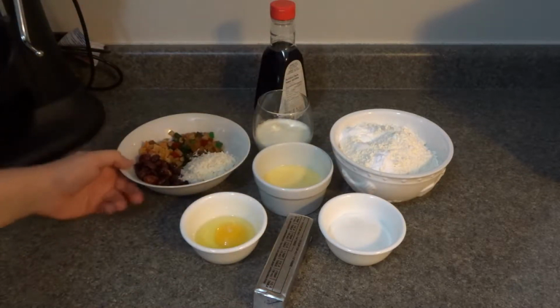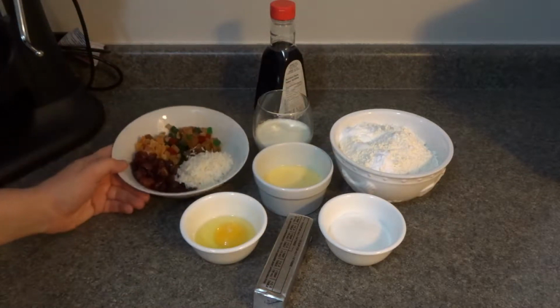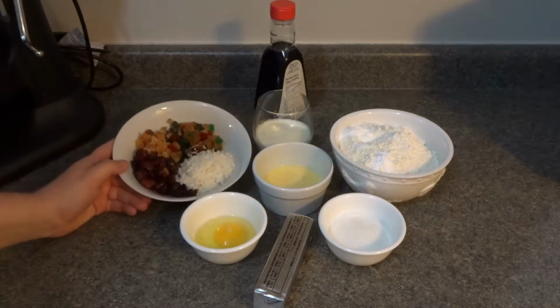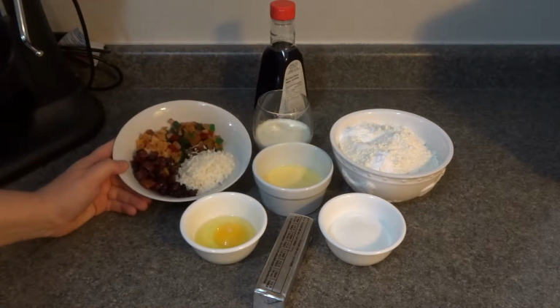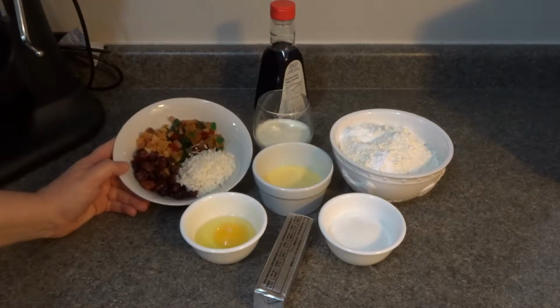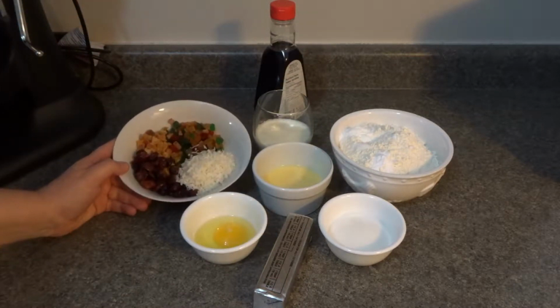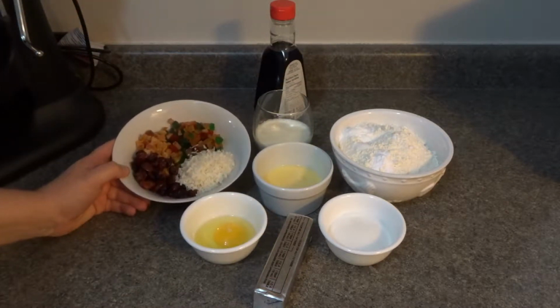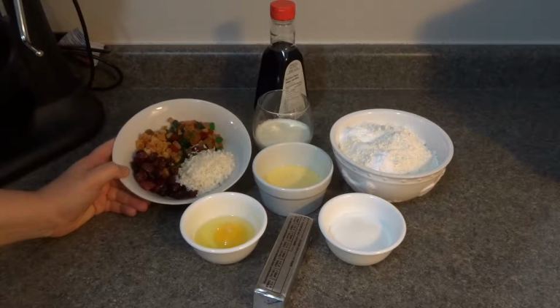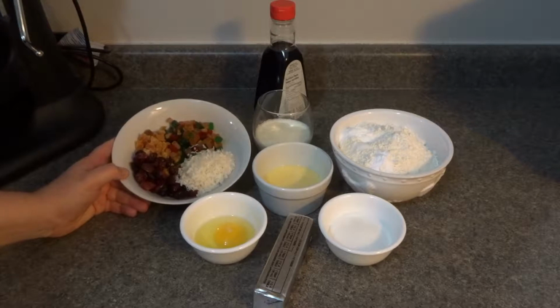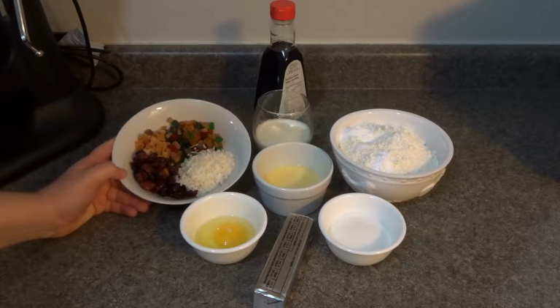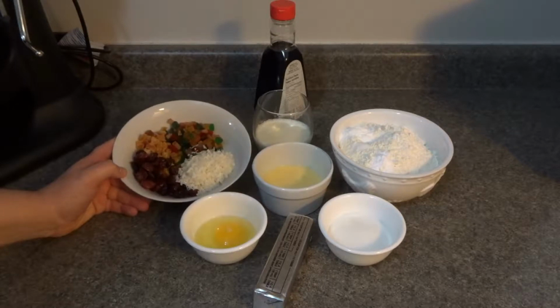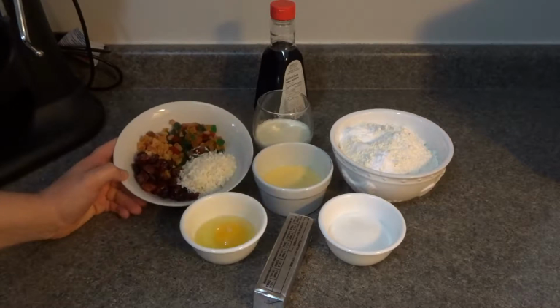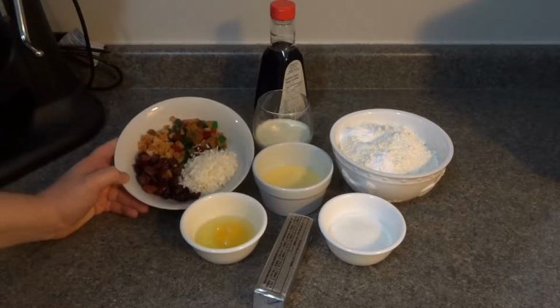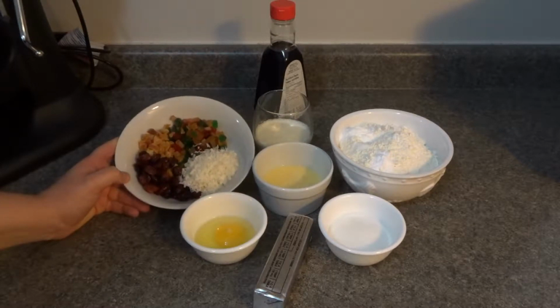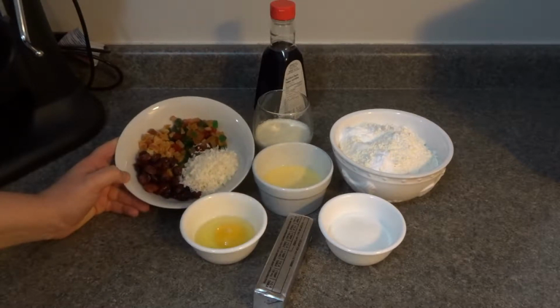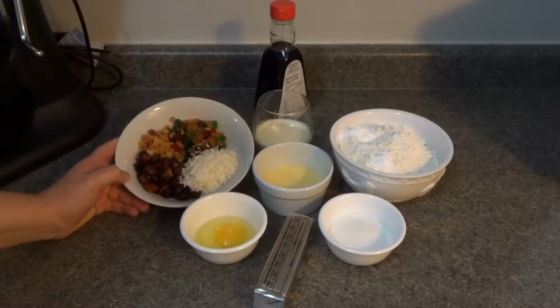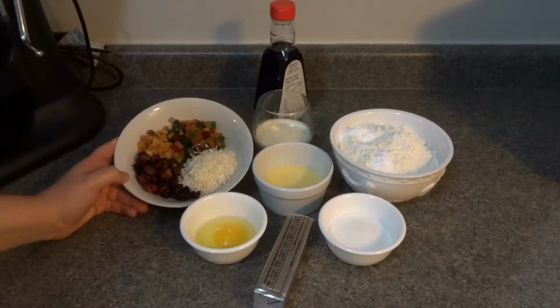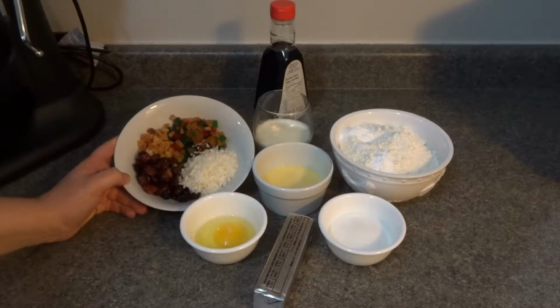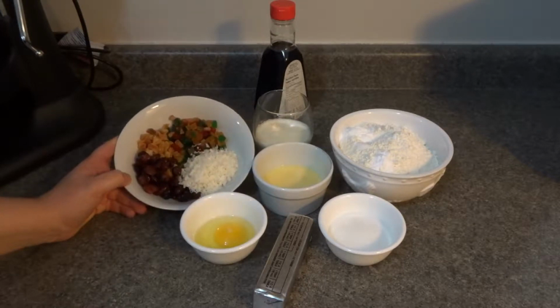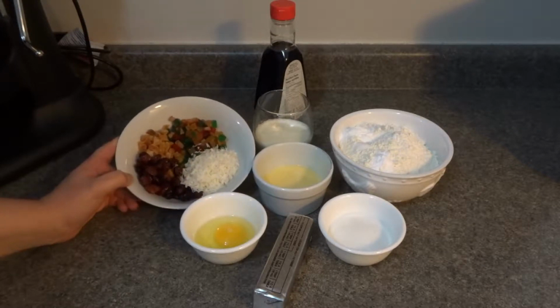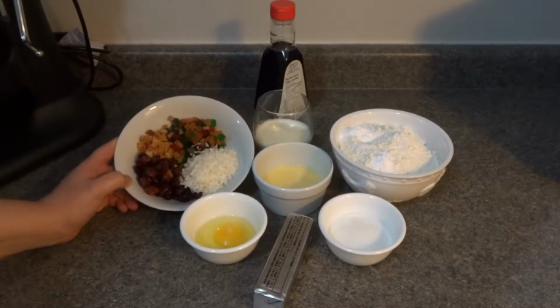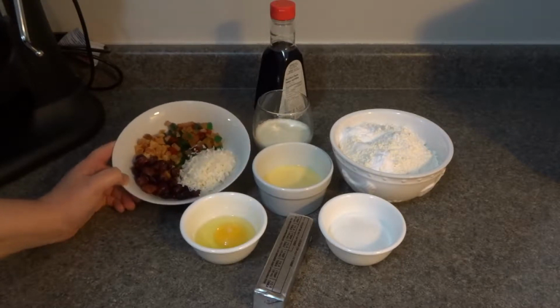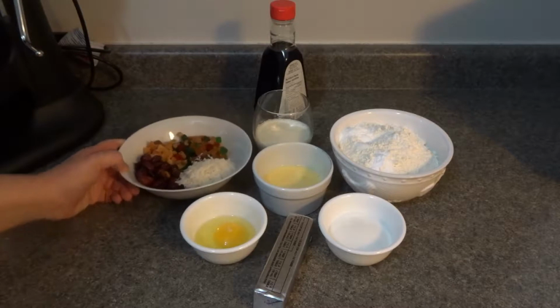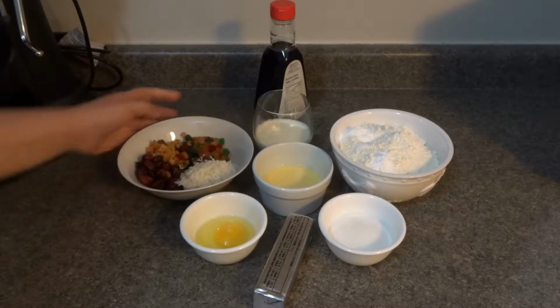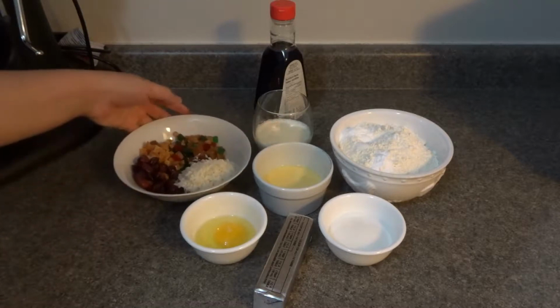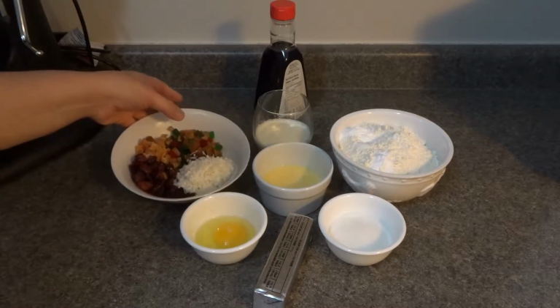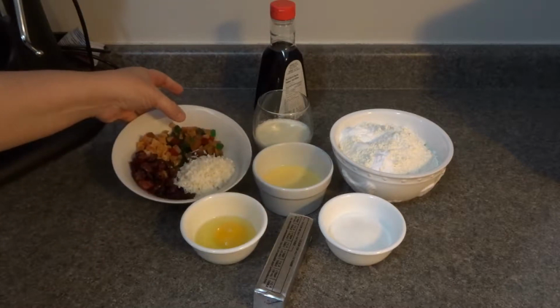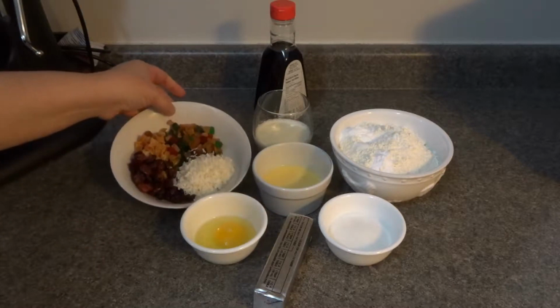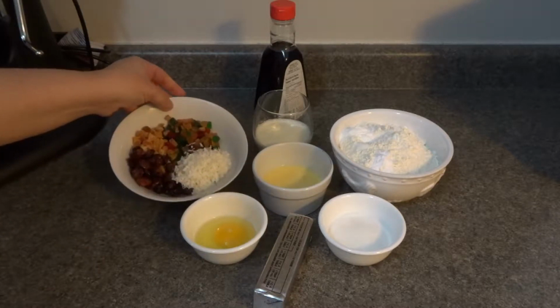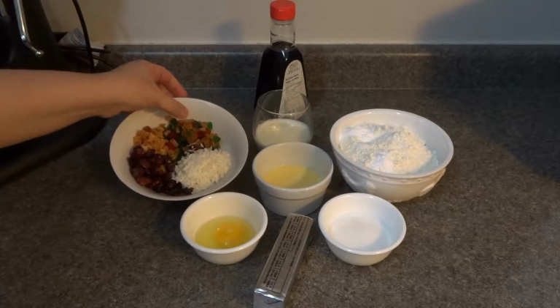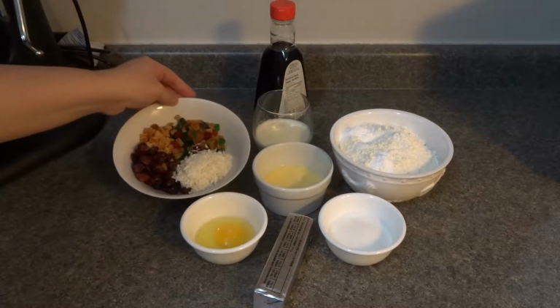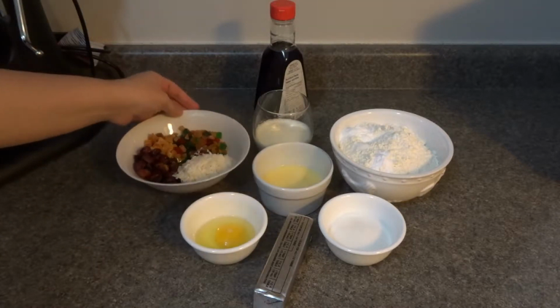In here we have three tablespoons of shredded coconut, two tablespoons of dried cranberries, two tablespoons of dried apricots, and two tablespoons of crystallized fruit.